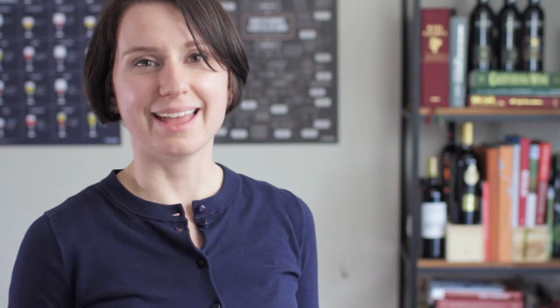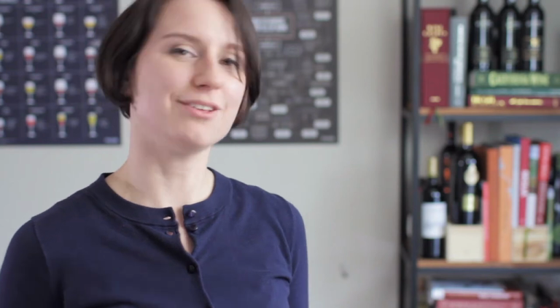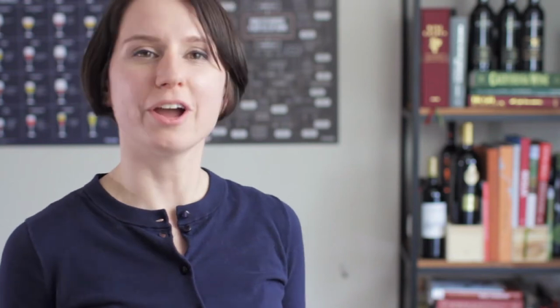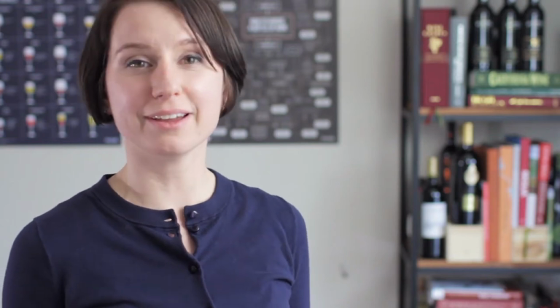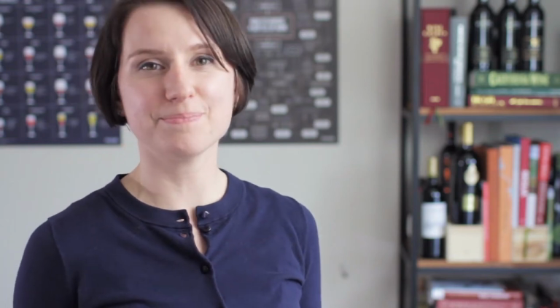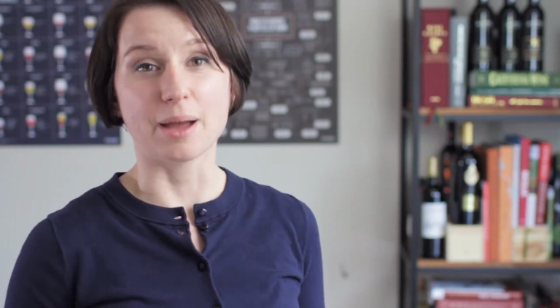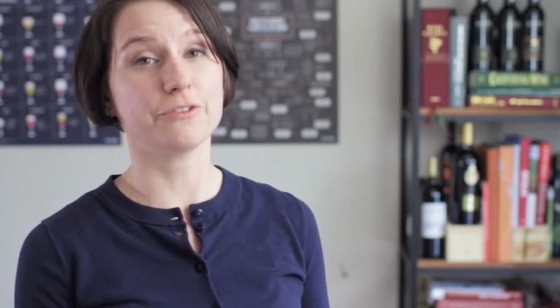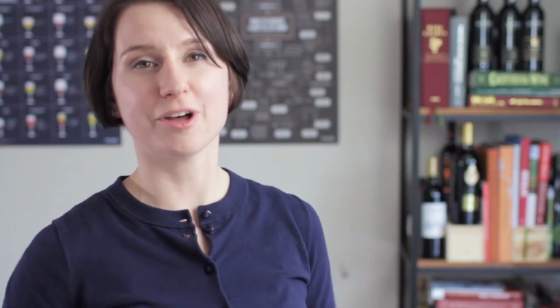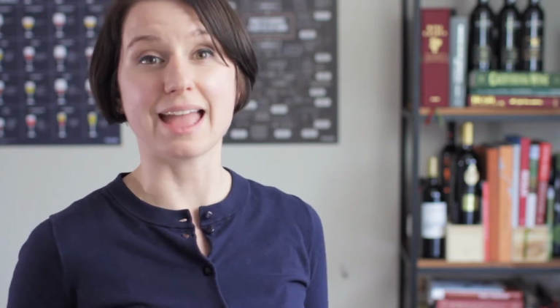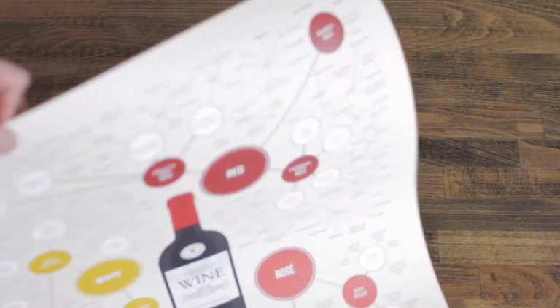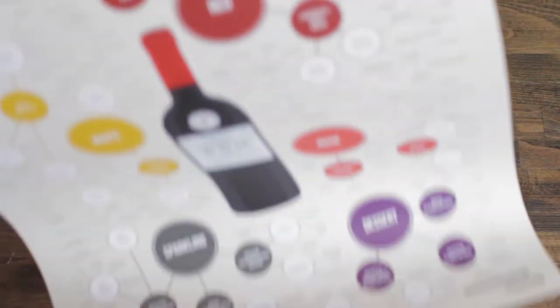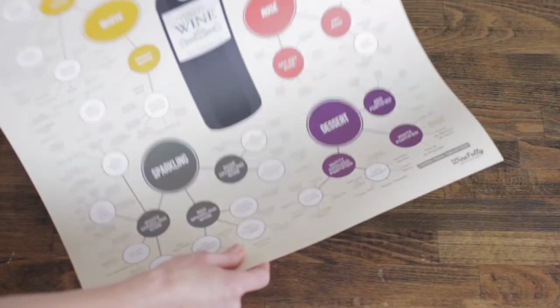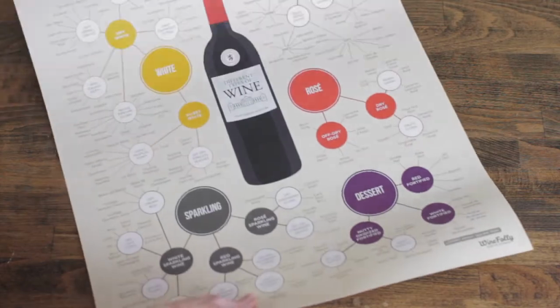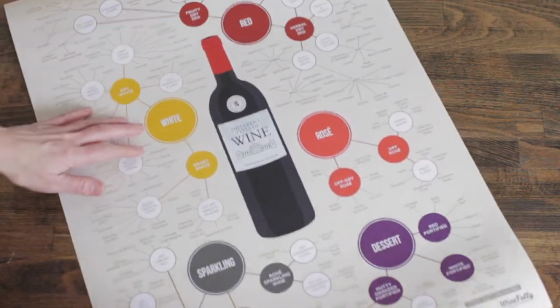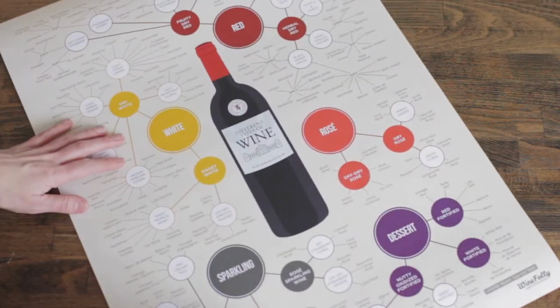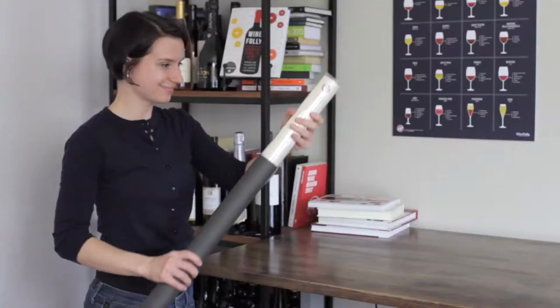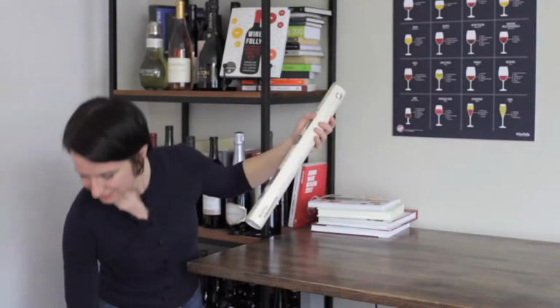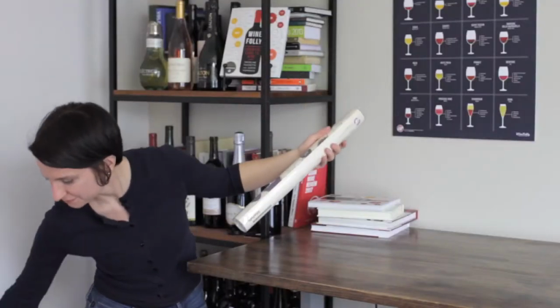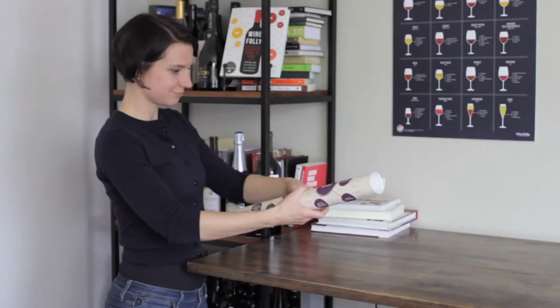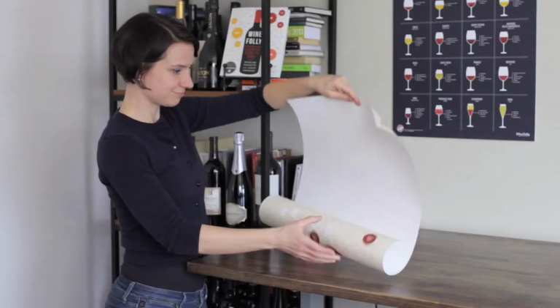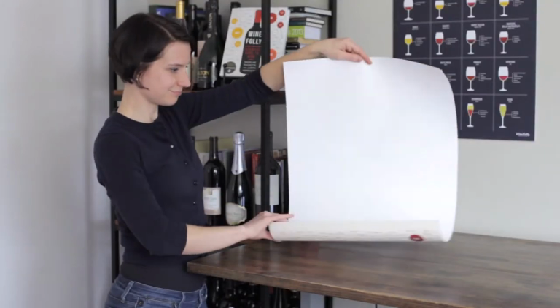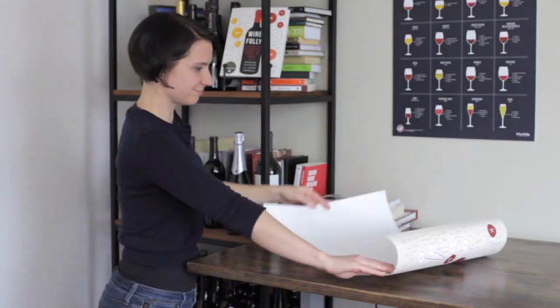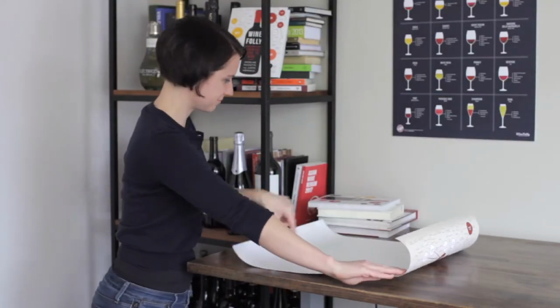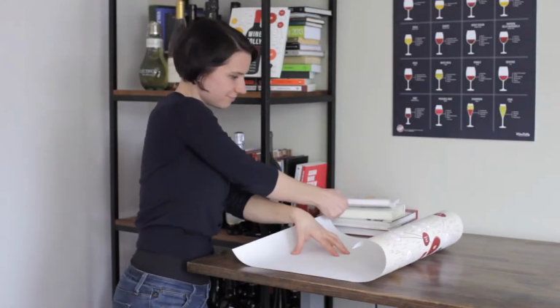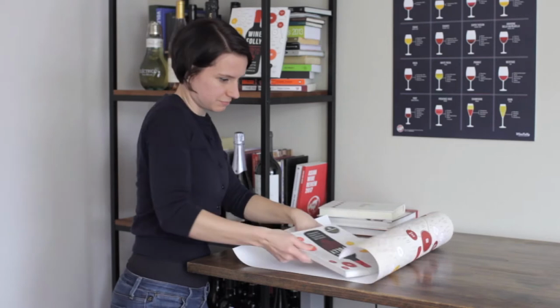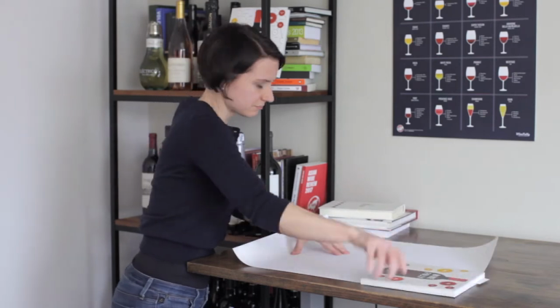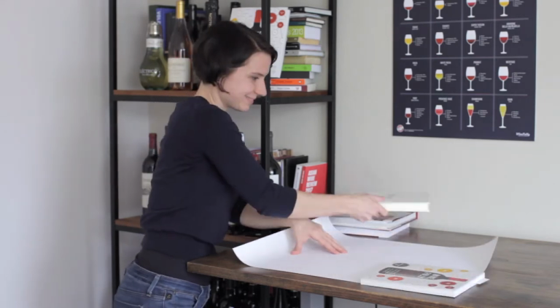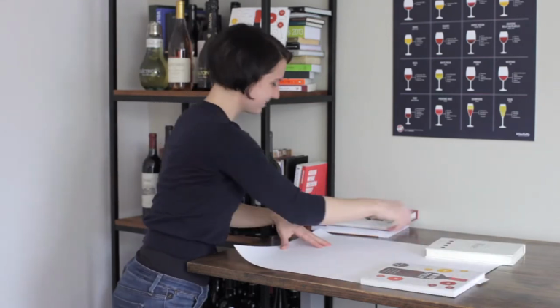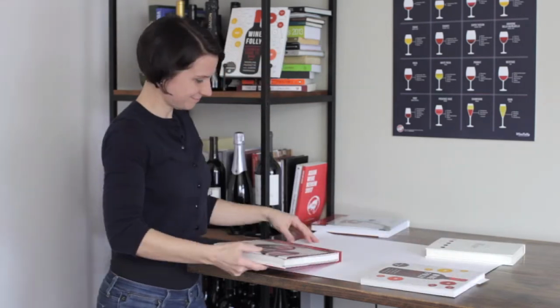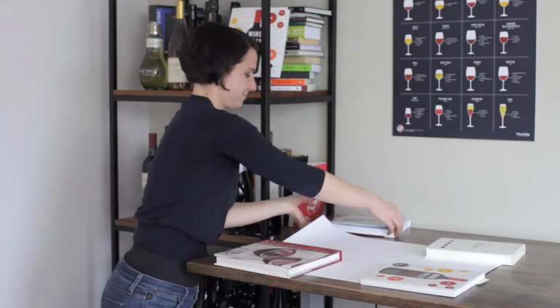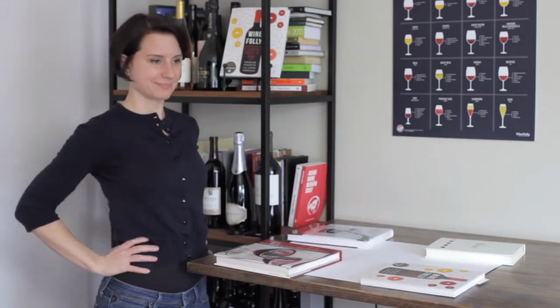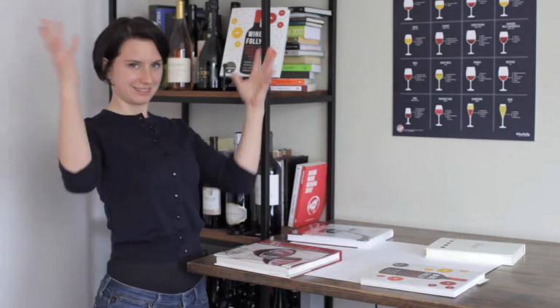Hey, it's Madeline from WineFolly.com. I'm a certified sommelier, and this is the different types of wine poster. The poster comes rolled, so what I like to do to flatten it out is to flip it over and throw a couple of books on top. Works like a champ.